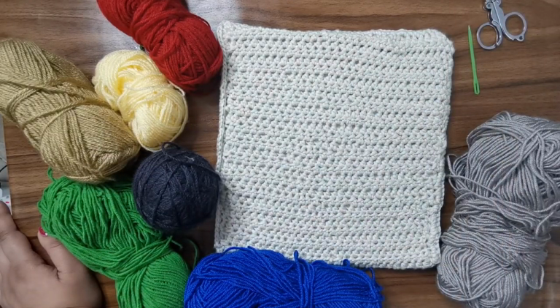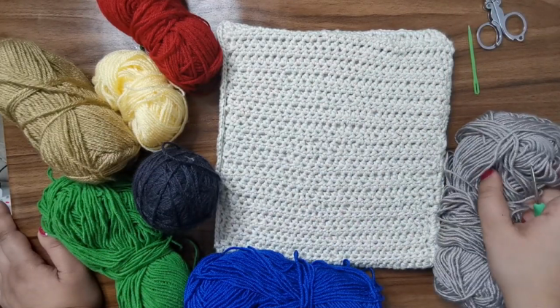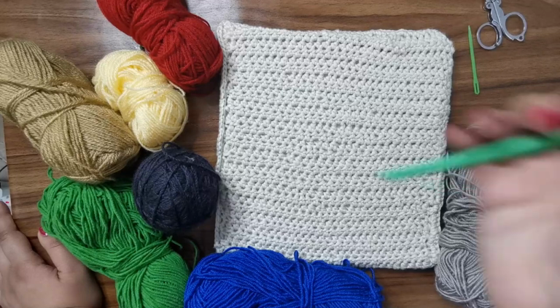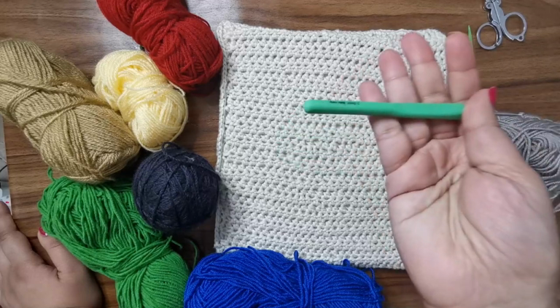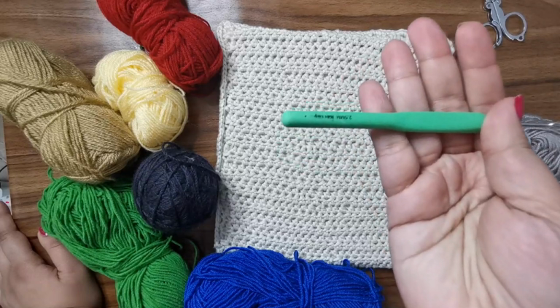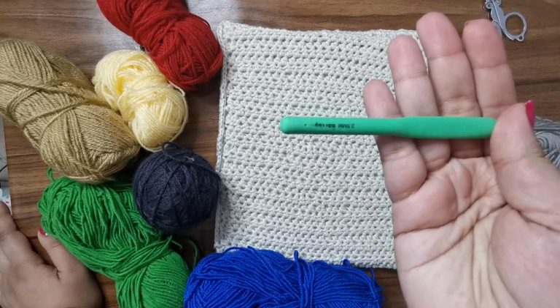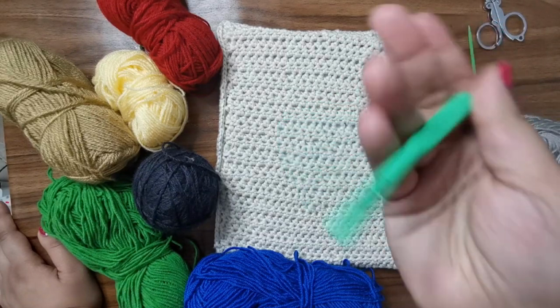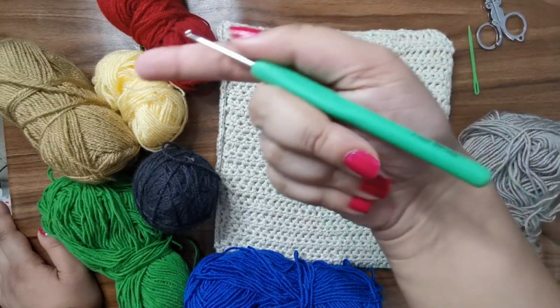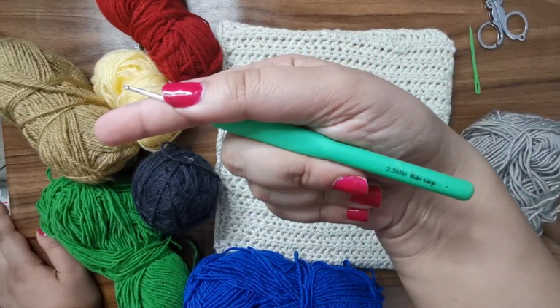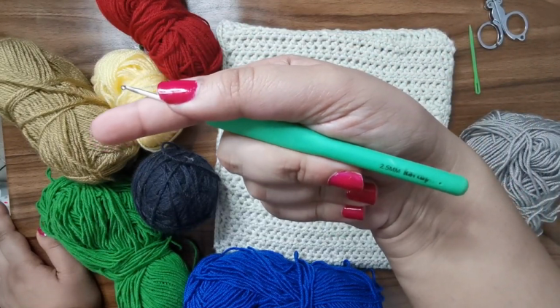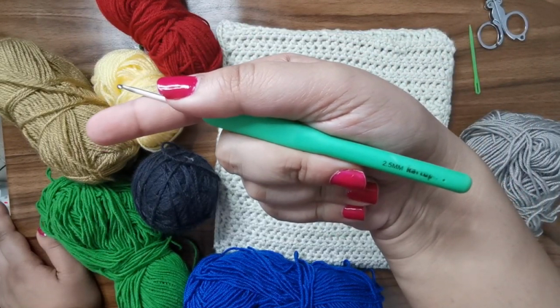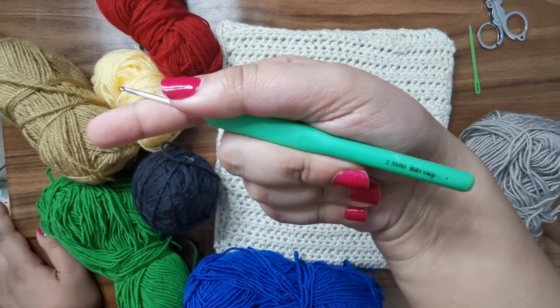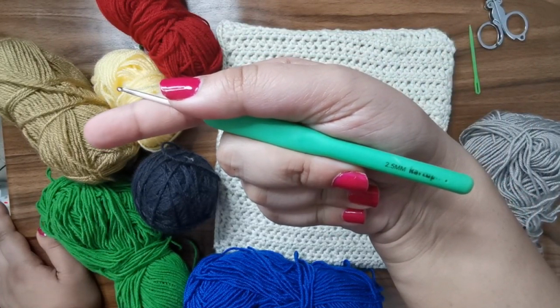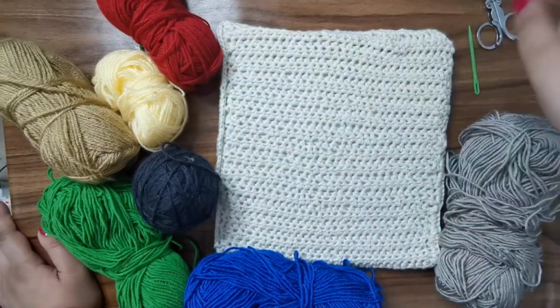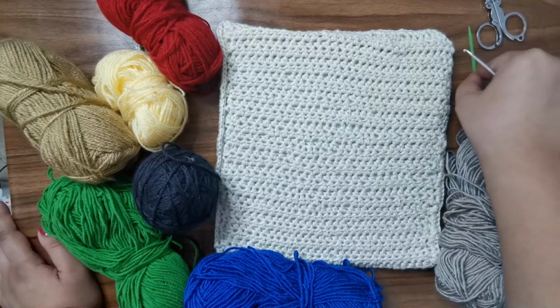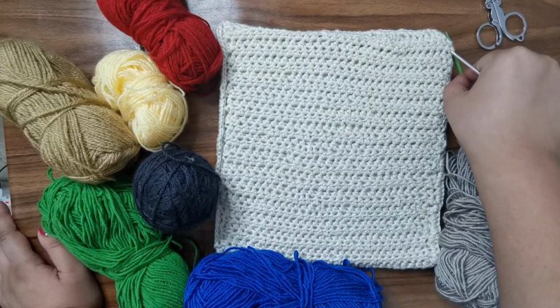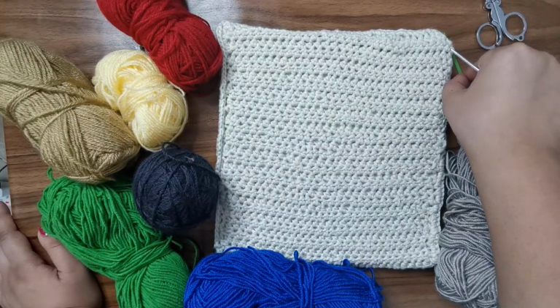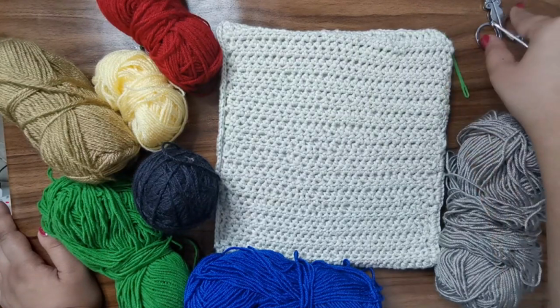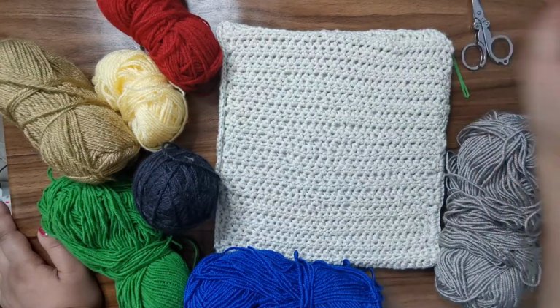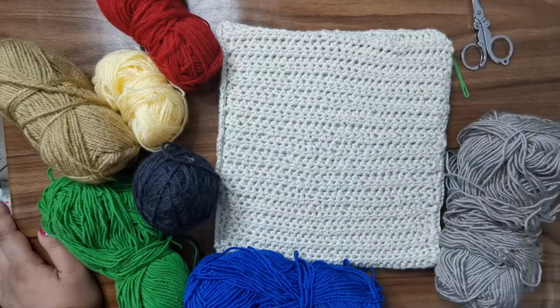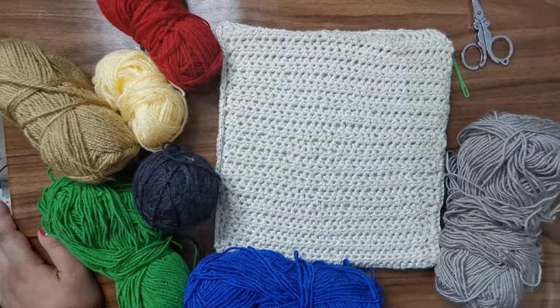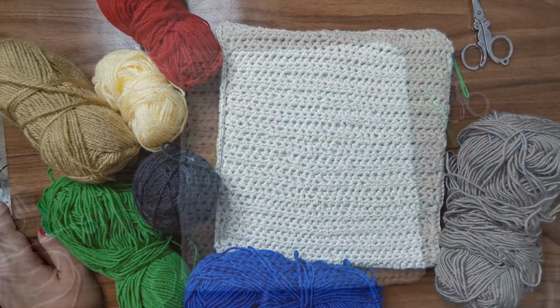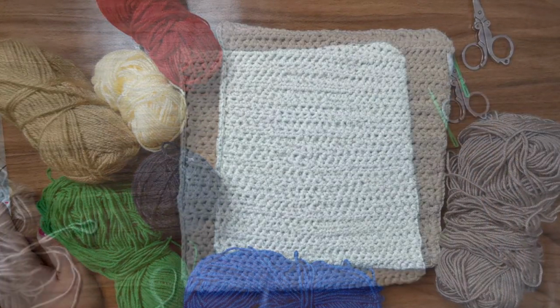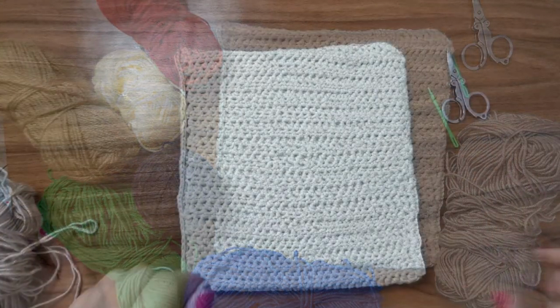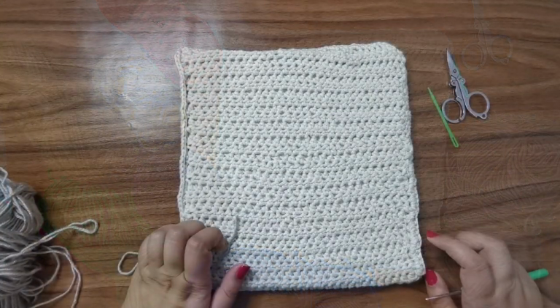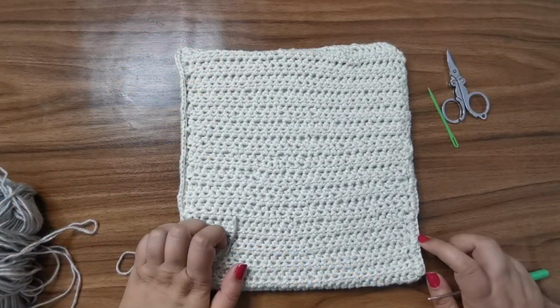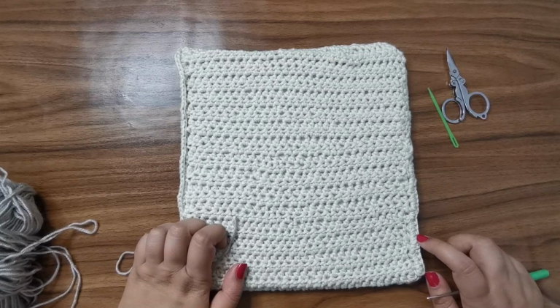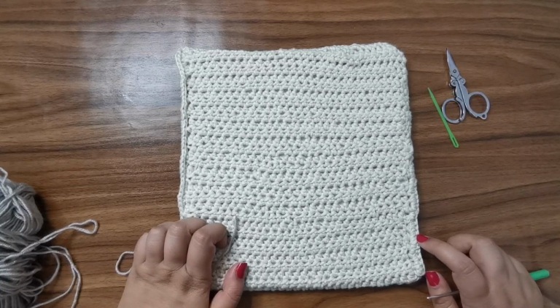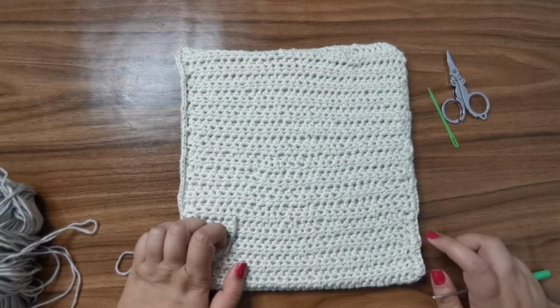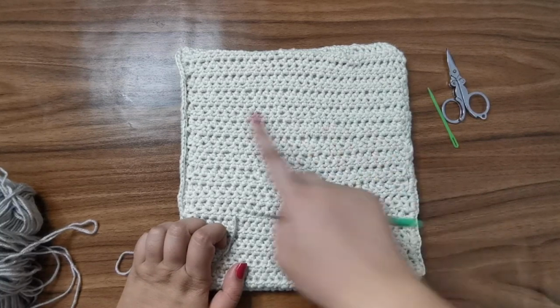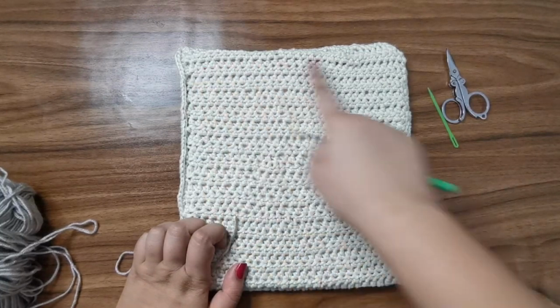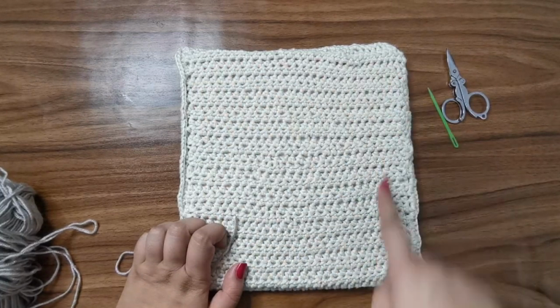For the project, along with the scrap yarn, I'm also going to be using a 2.5 millimeter crochet hook, a yarn needle, and a pair of scissors. Now the first thing we're going to do is make the oven on top of this page.